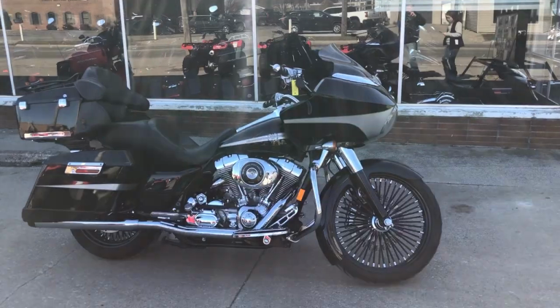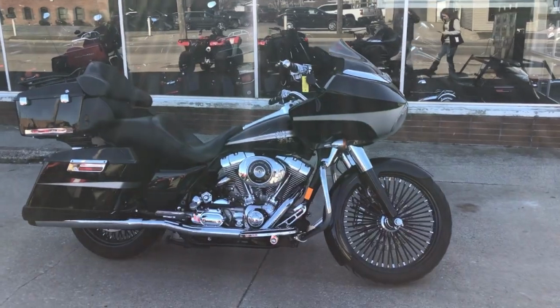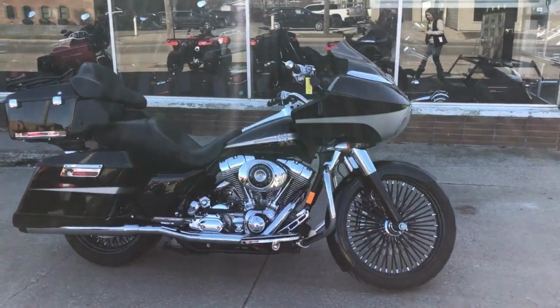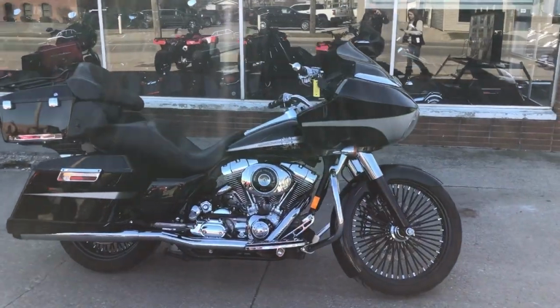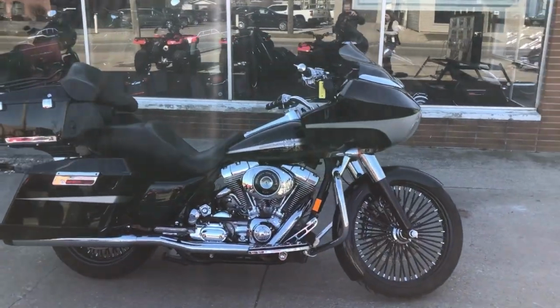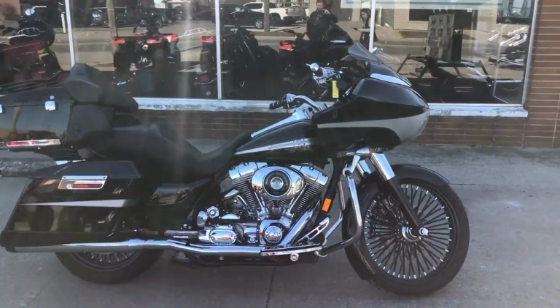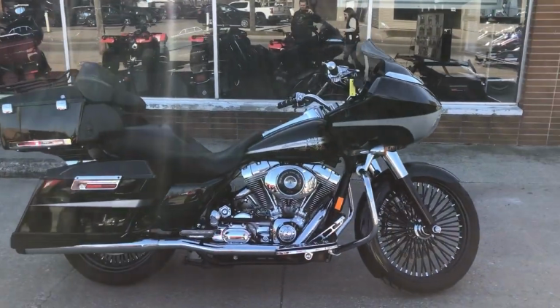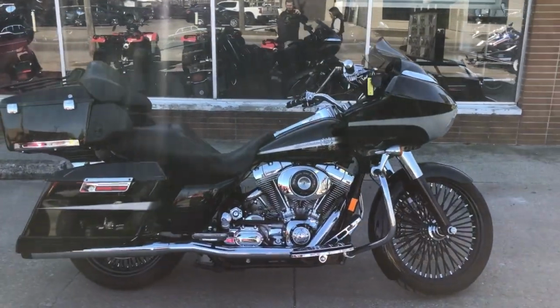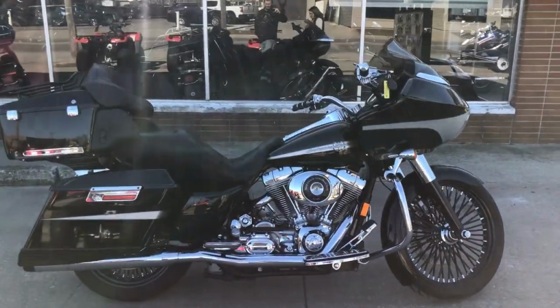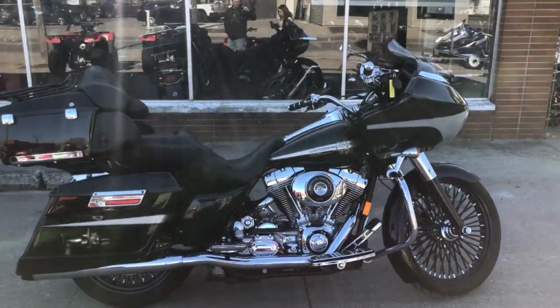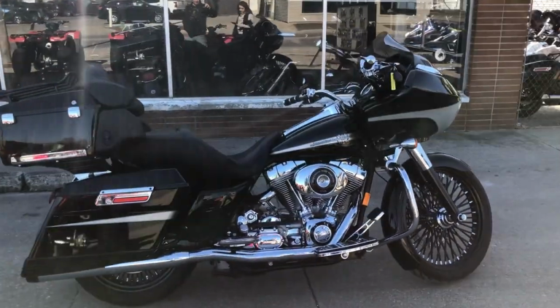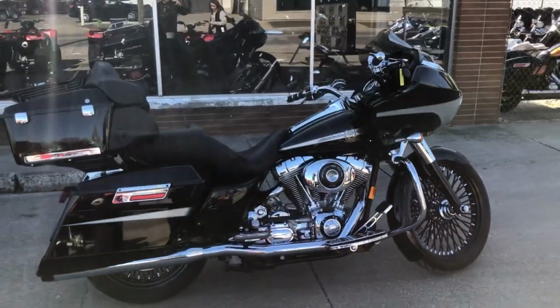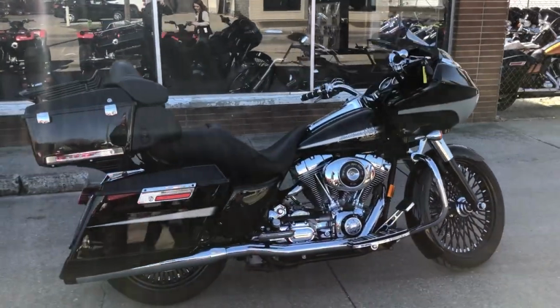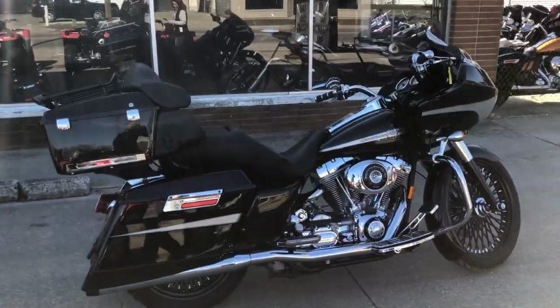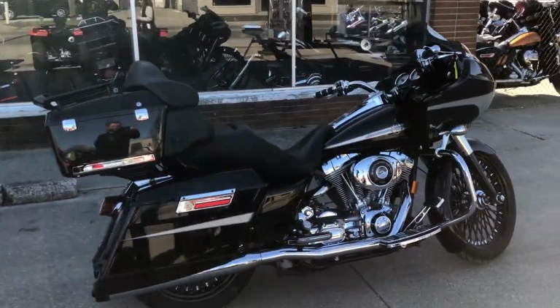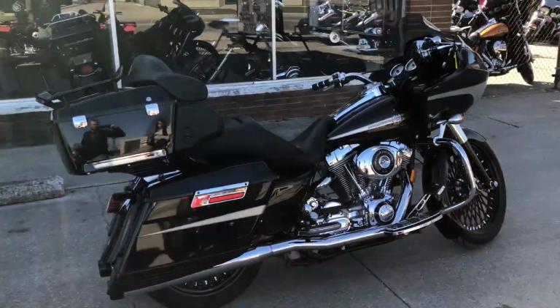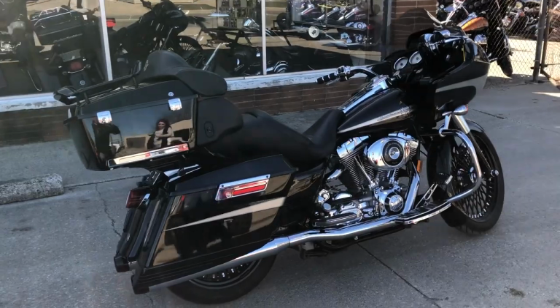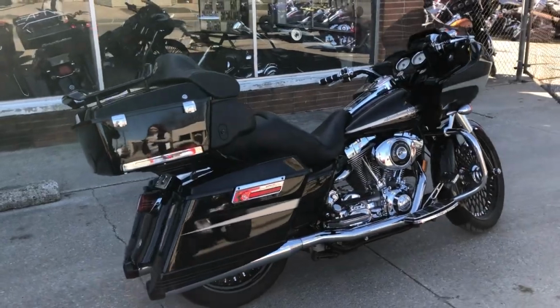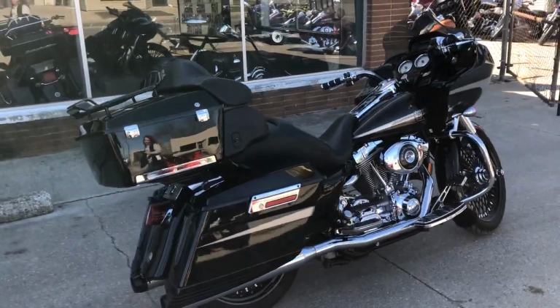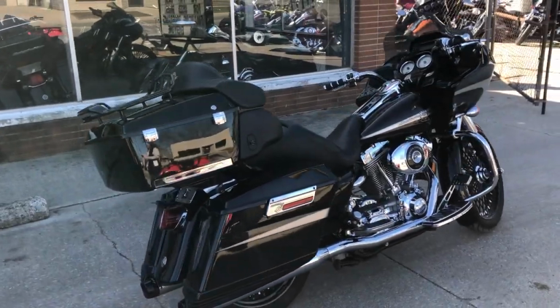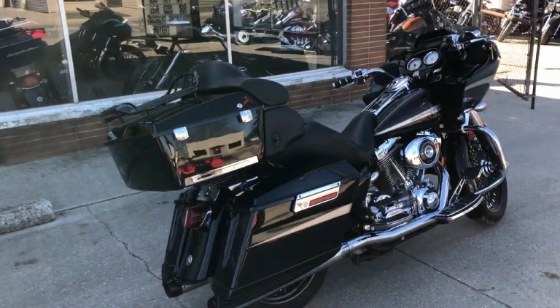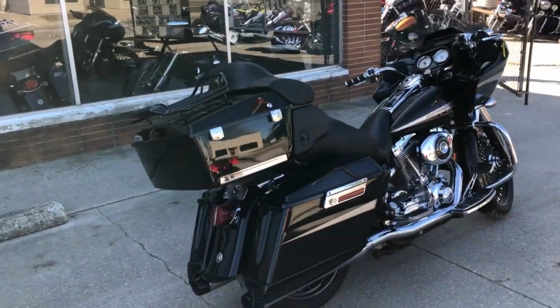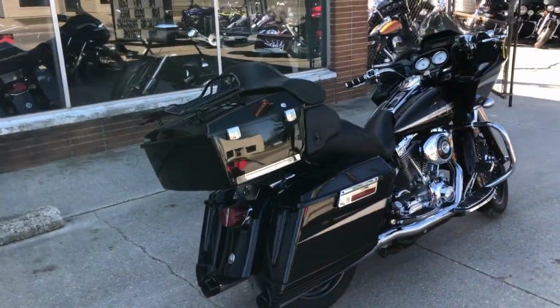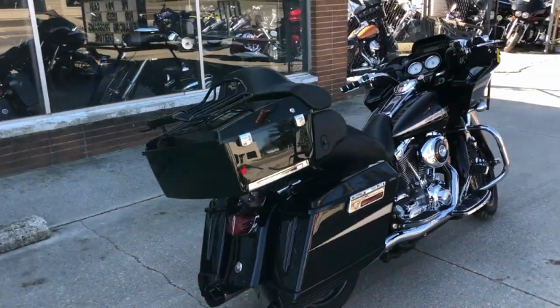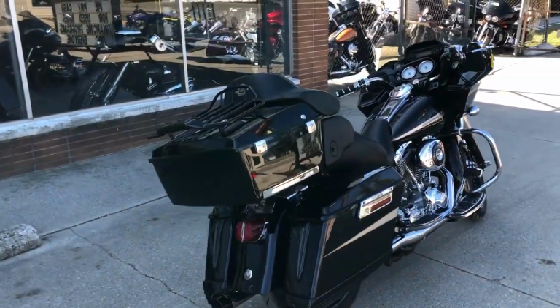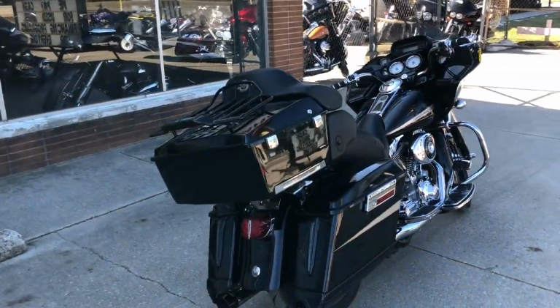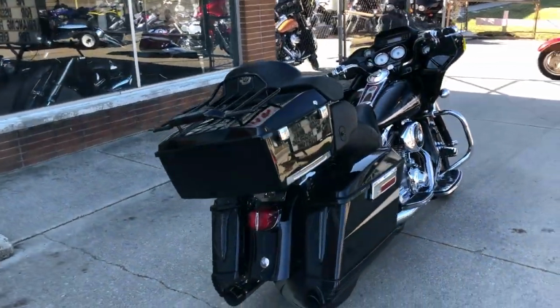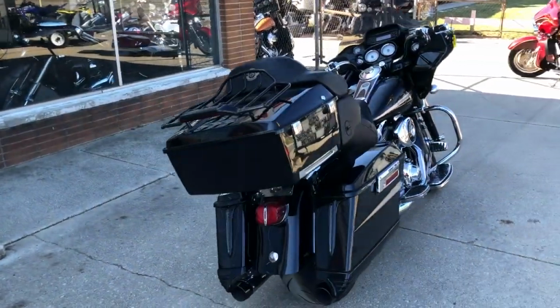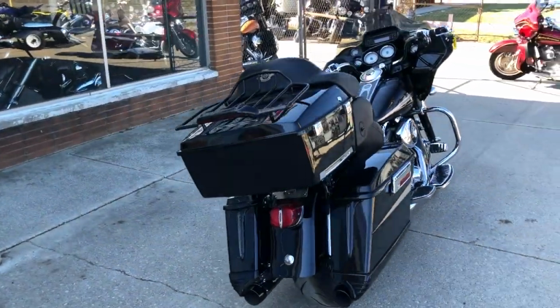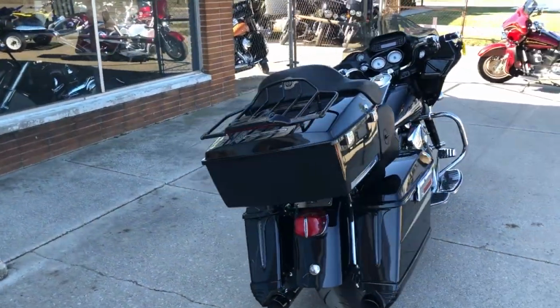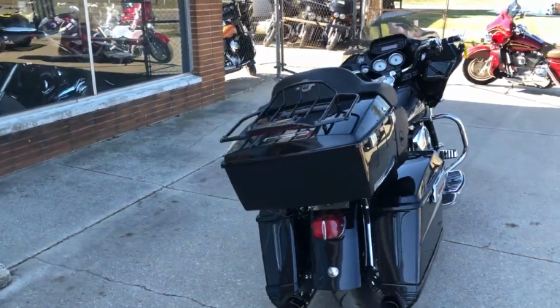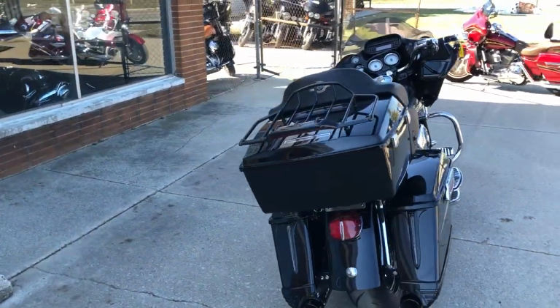Hey guys, ApprovalPowerSports.com here with a used big wheel bagger for sale with only 27,305 miles. This Harley Road Glide is done right.